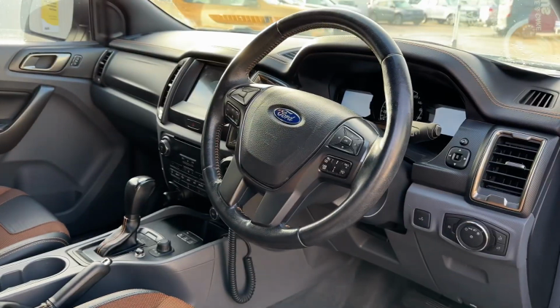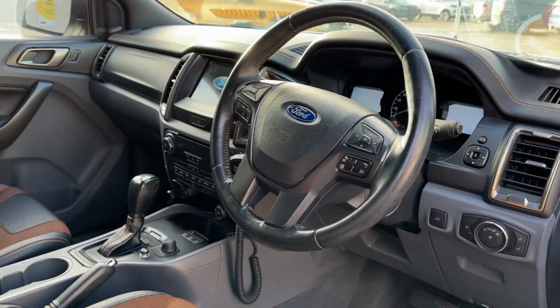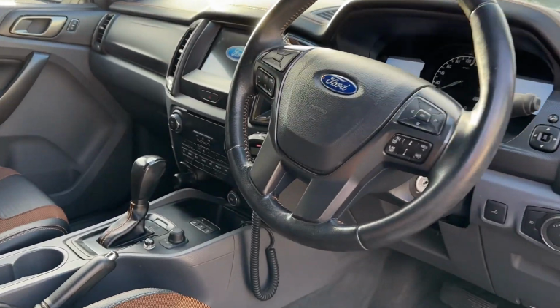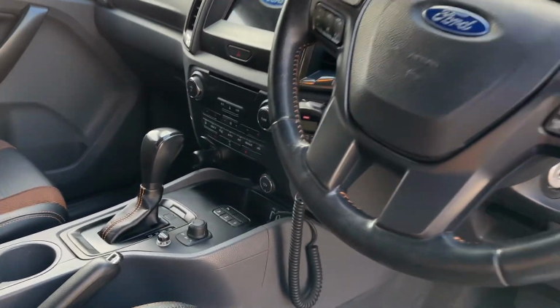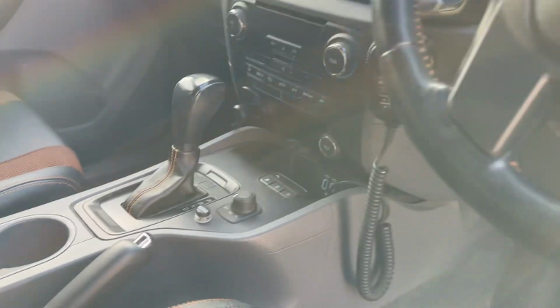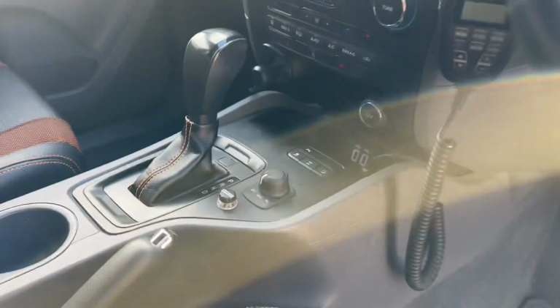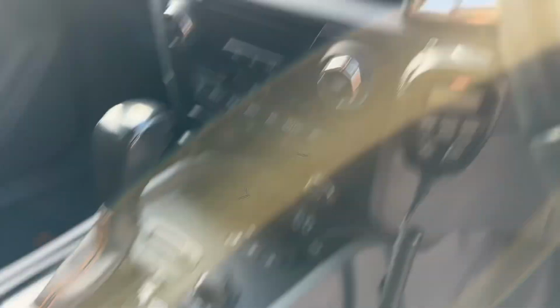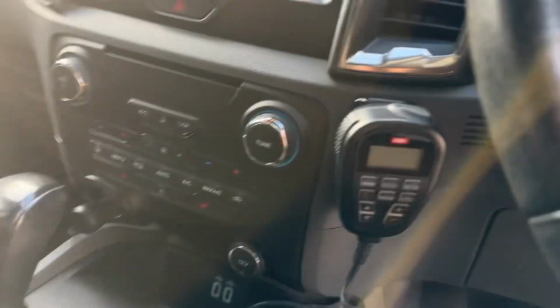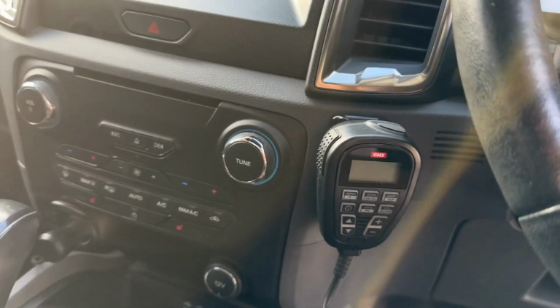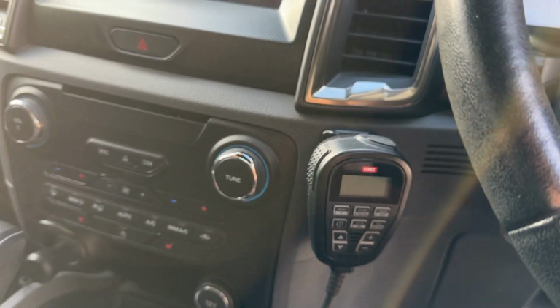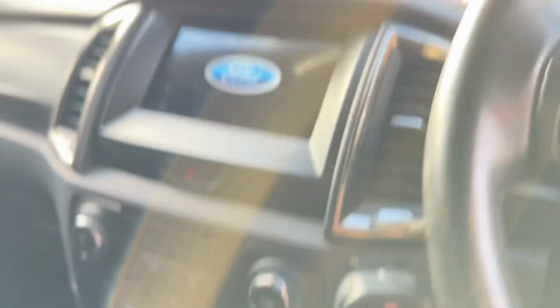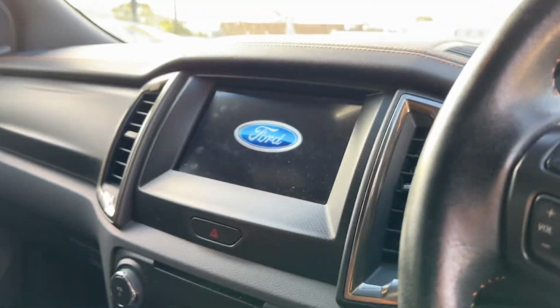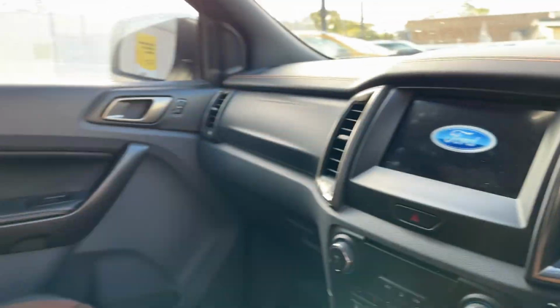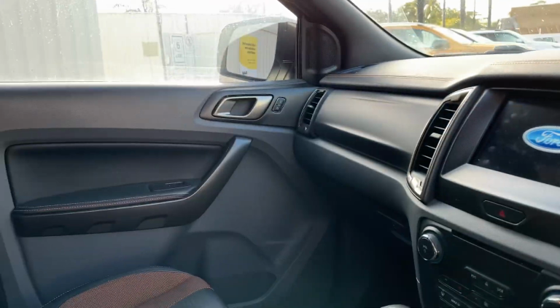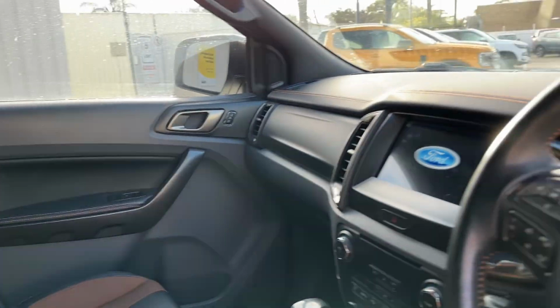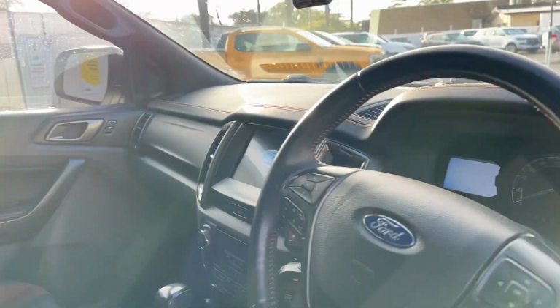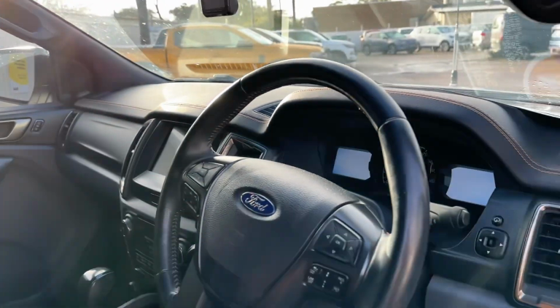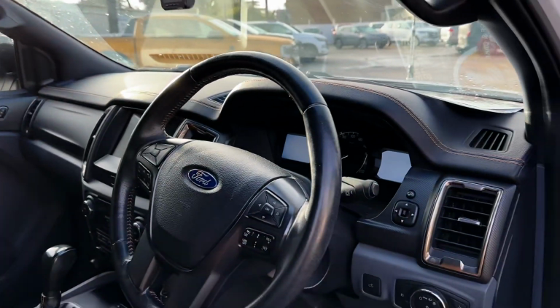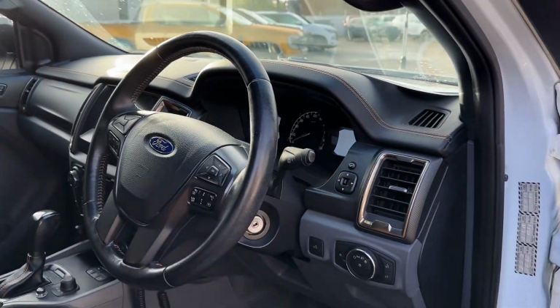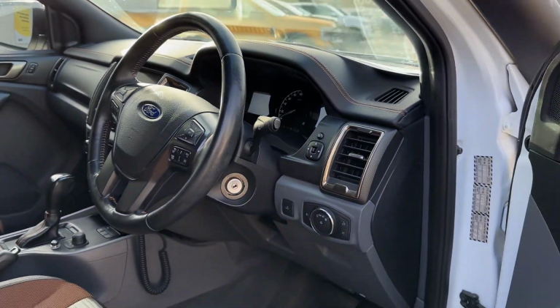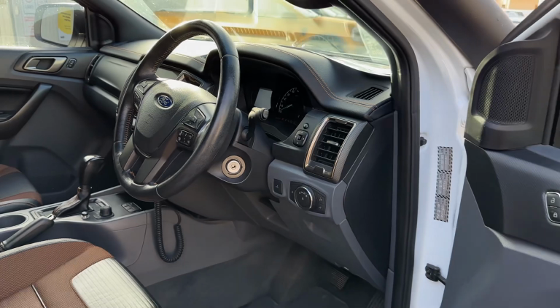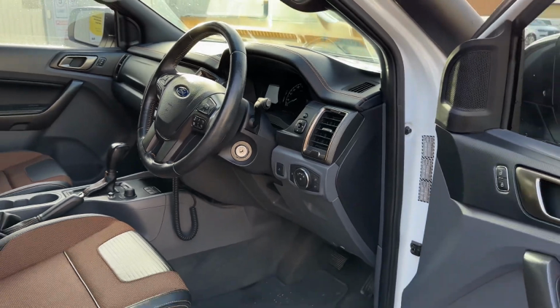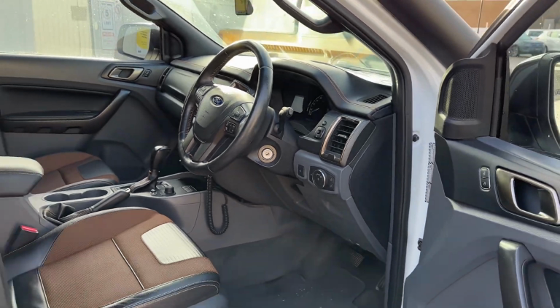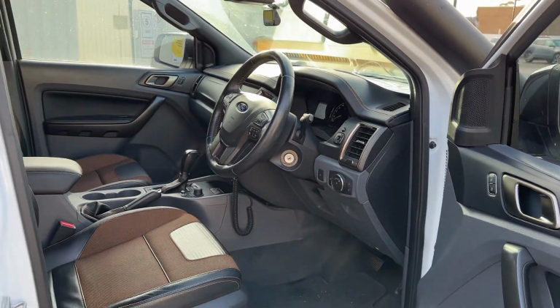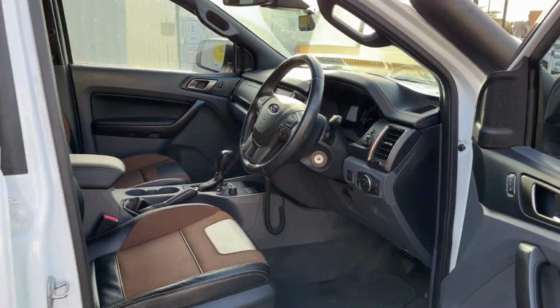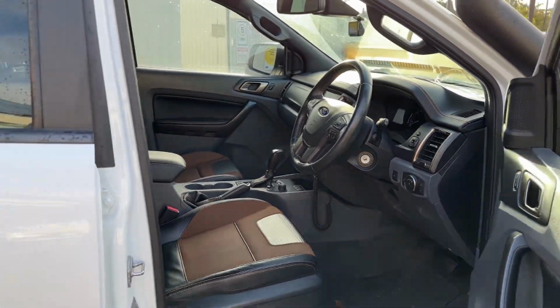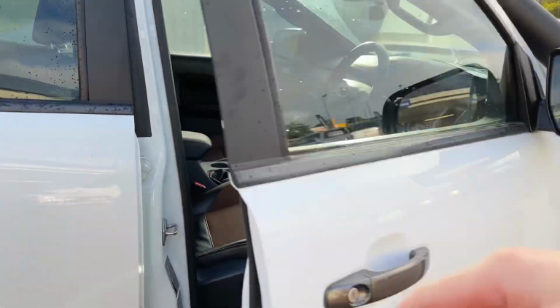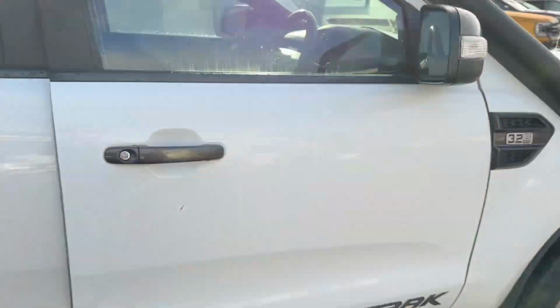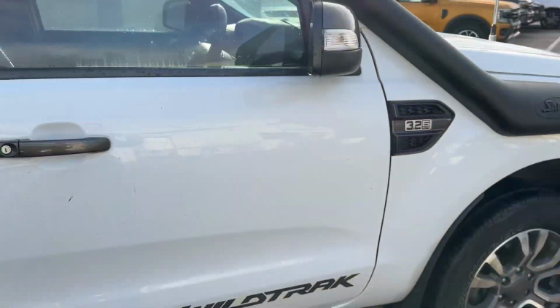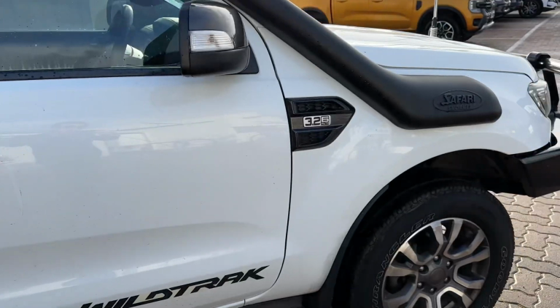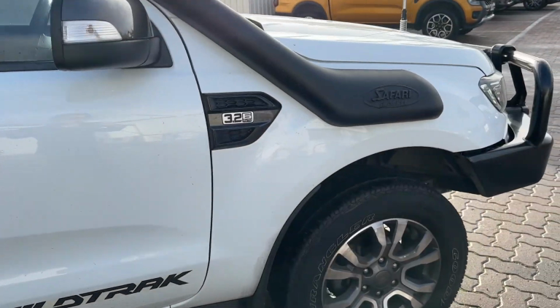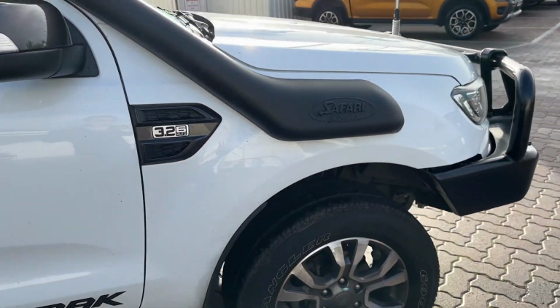Two genuine keys. As you'll see, brake controller, got the UHF, everything like that. So this one is all ready to go, especially for someone who's looking to maybe do some touring, or it could be work and play.